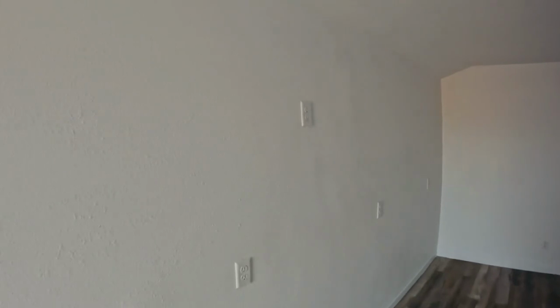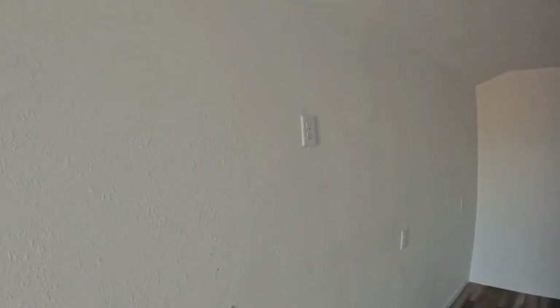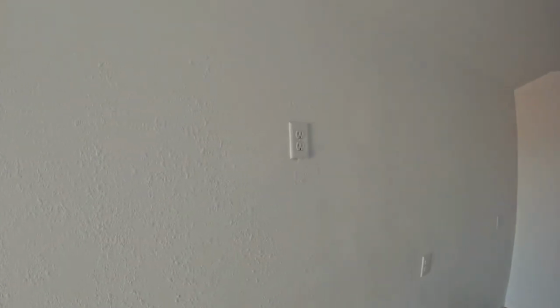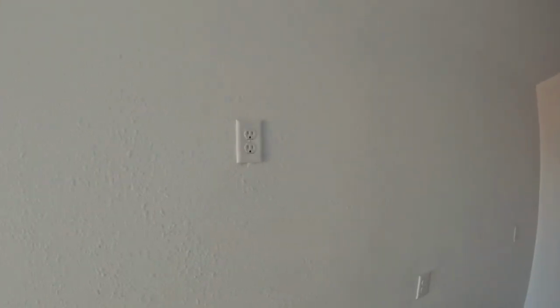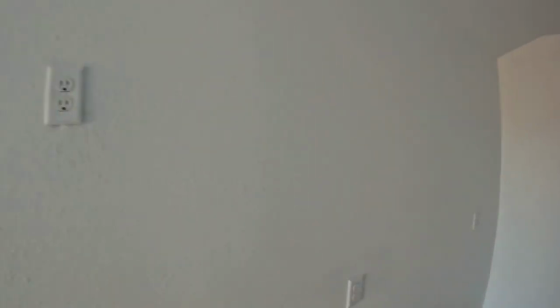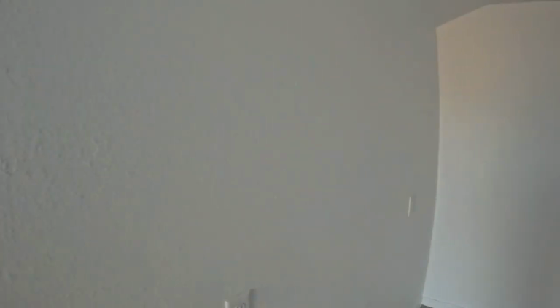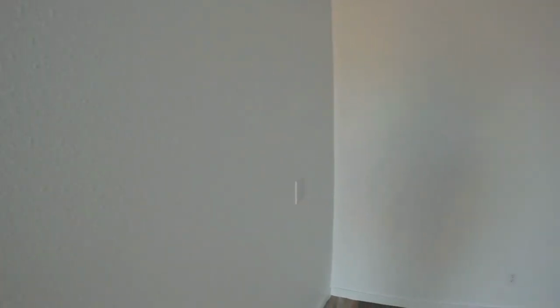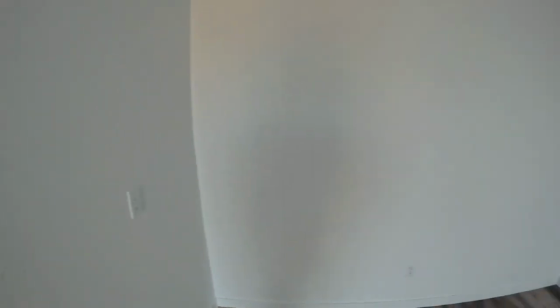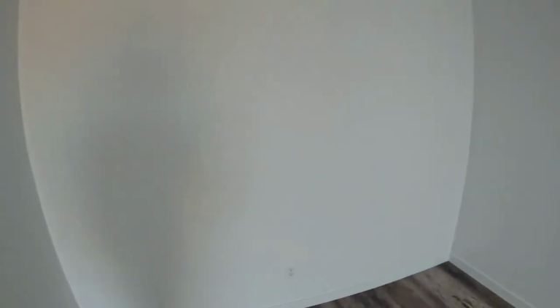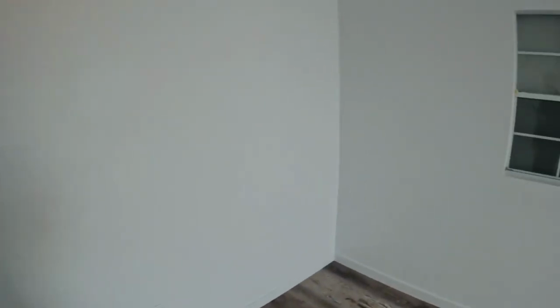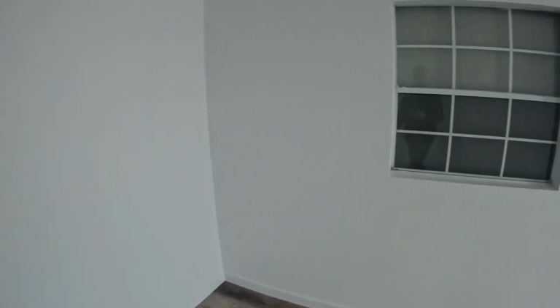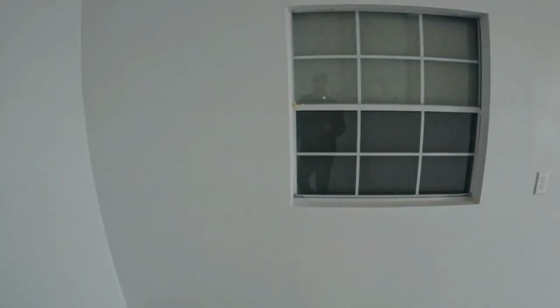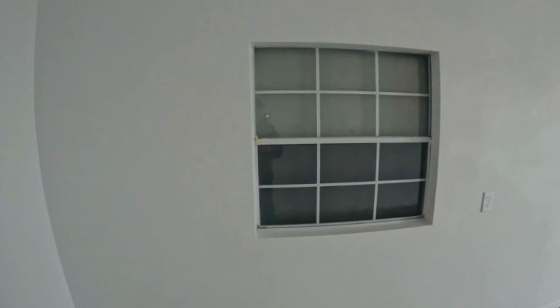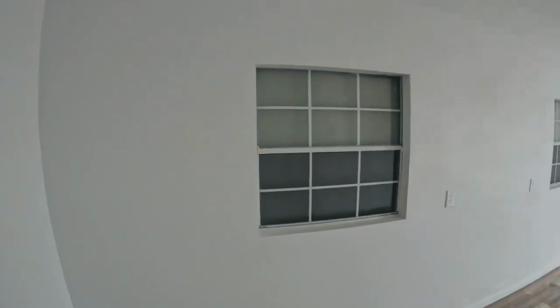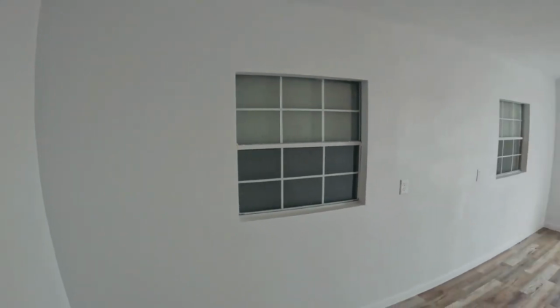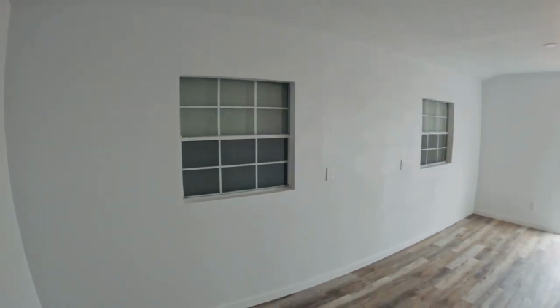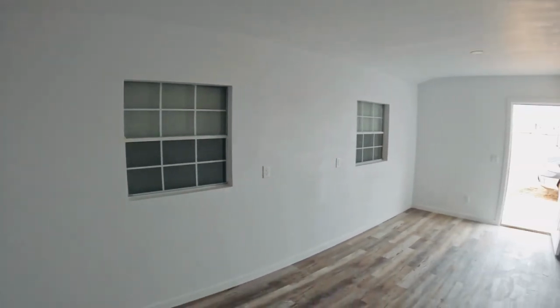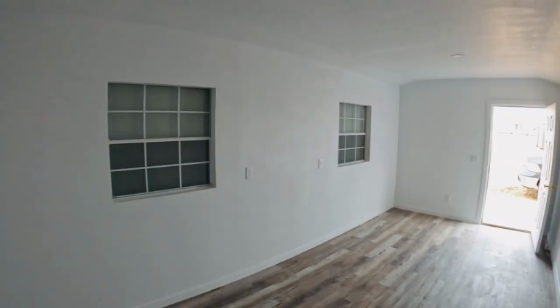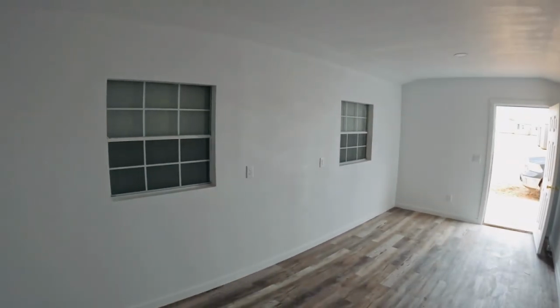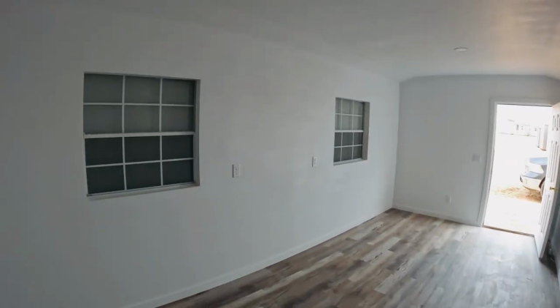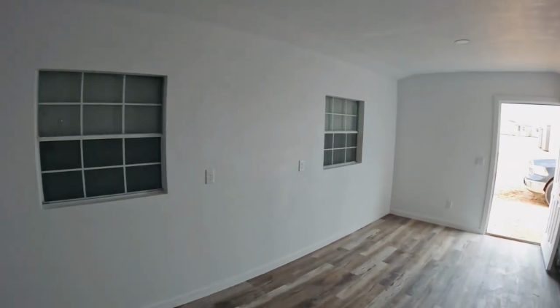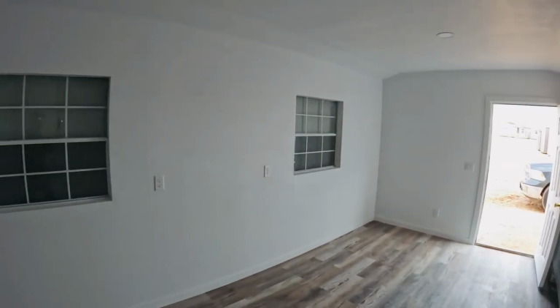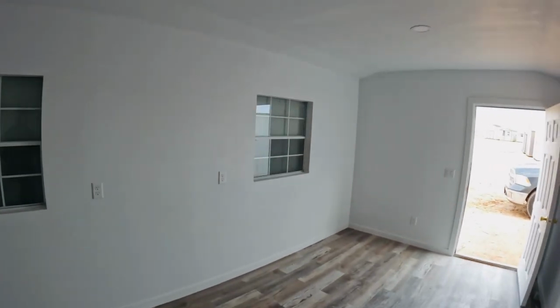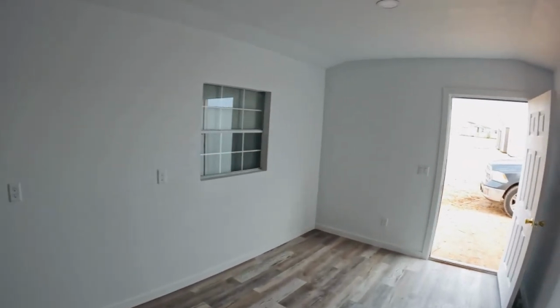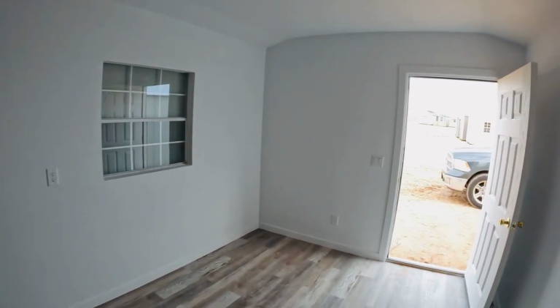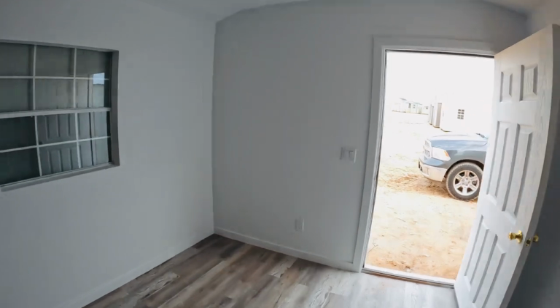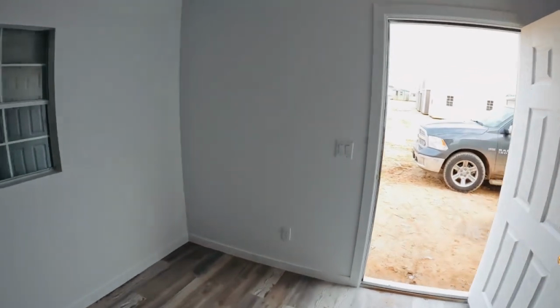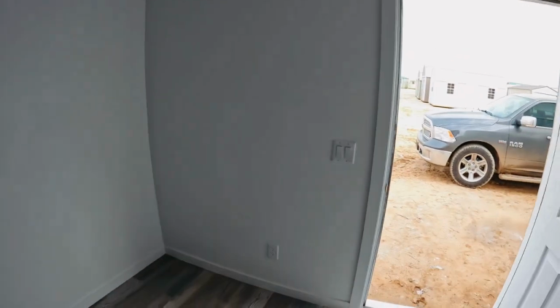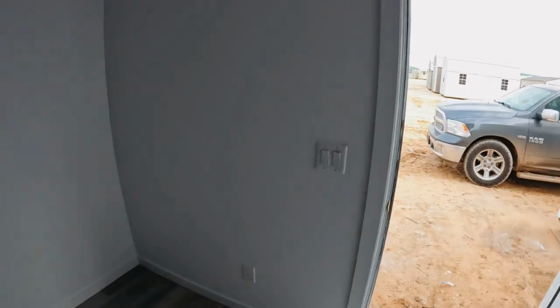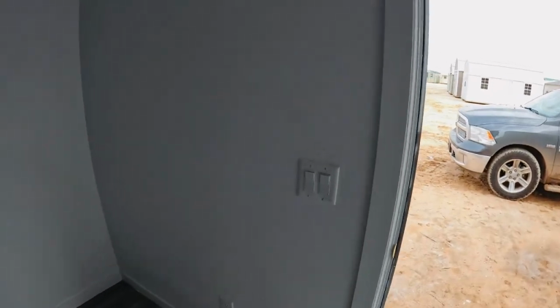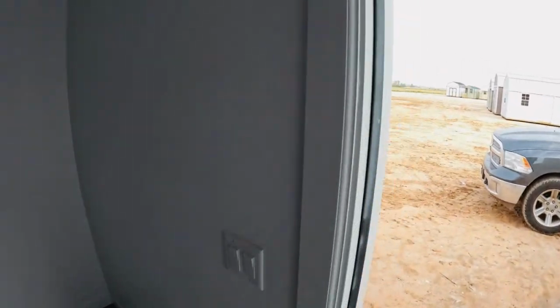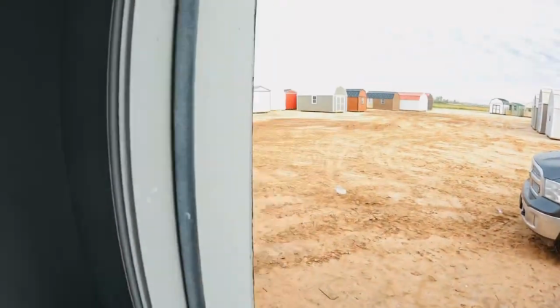So we have a mini split up top. These windows will open — they're going to put counters underneath there so they can serve outside. There's a plug for your inside light and a plug for your outside light.